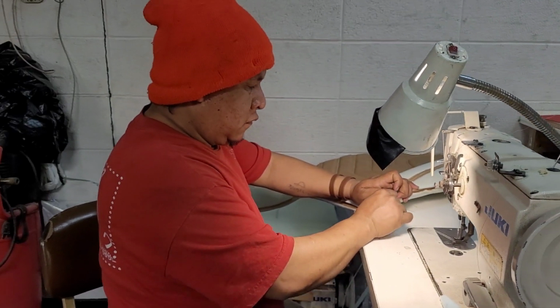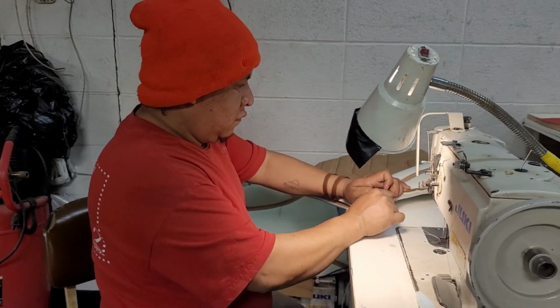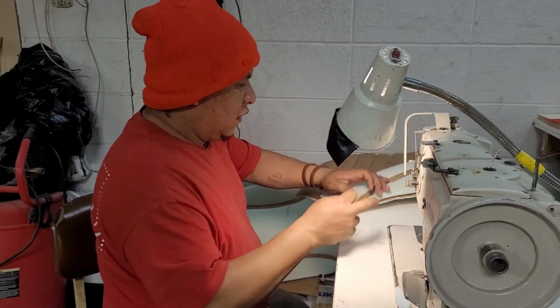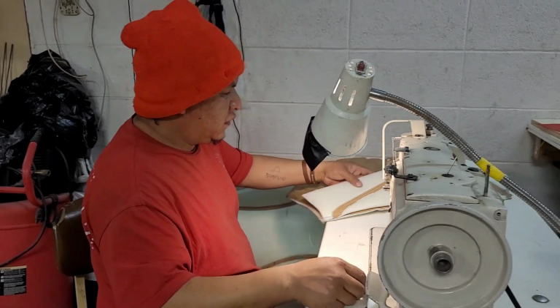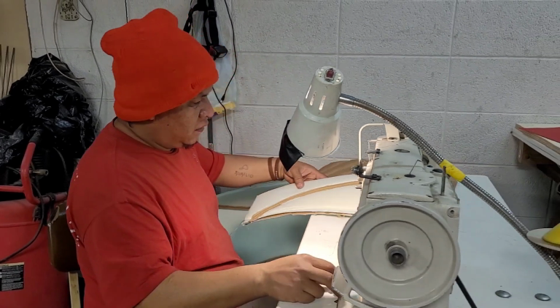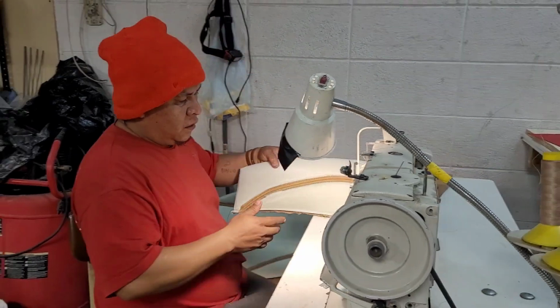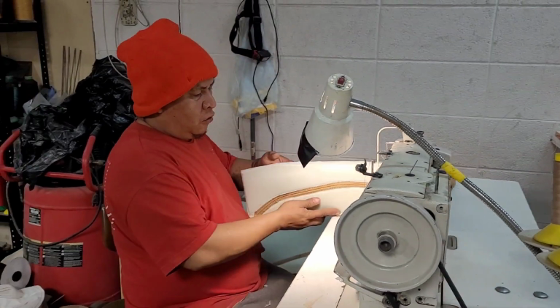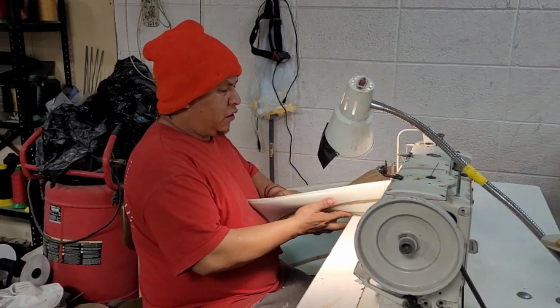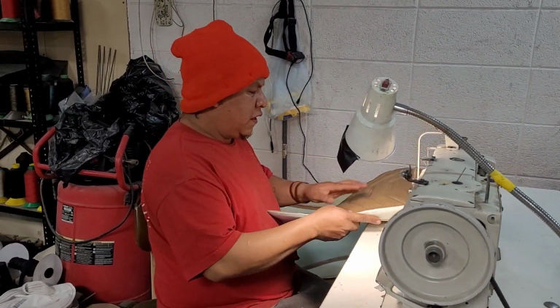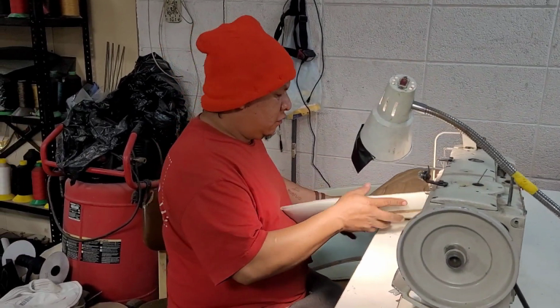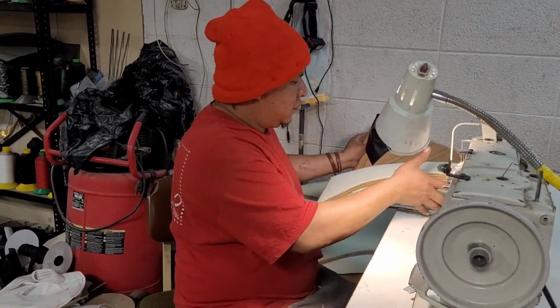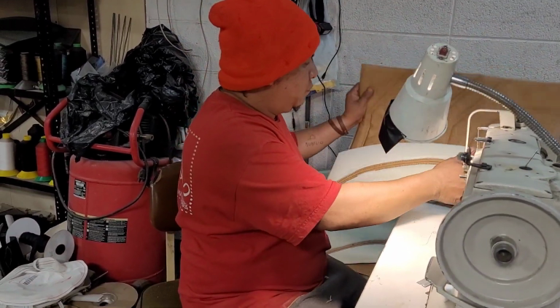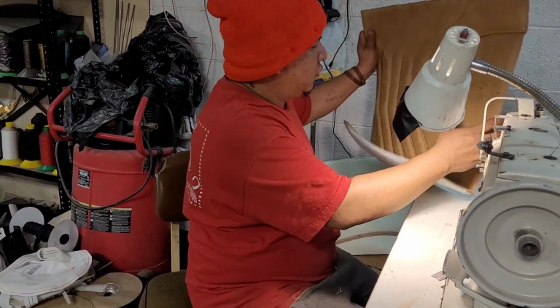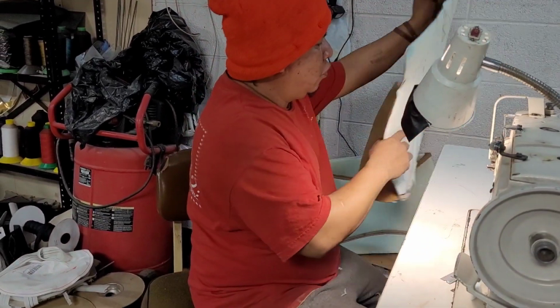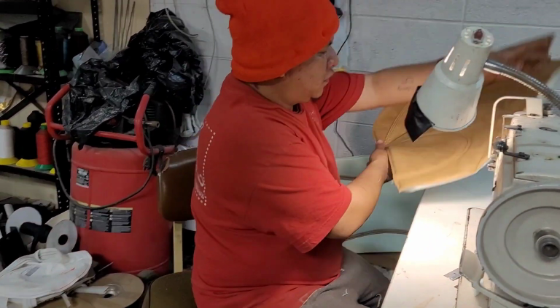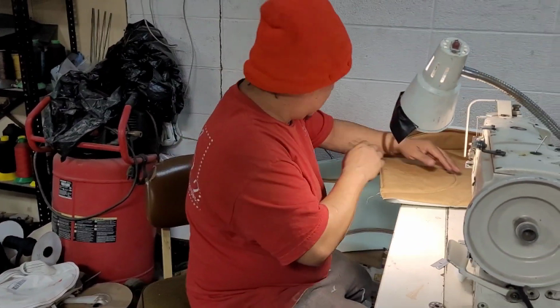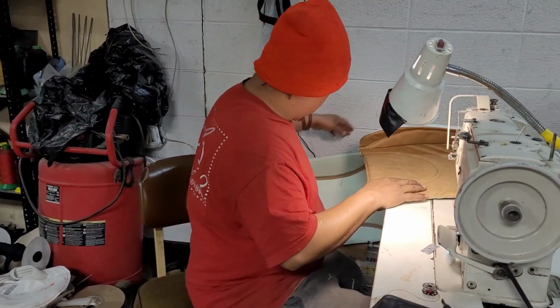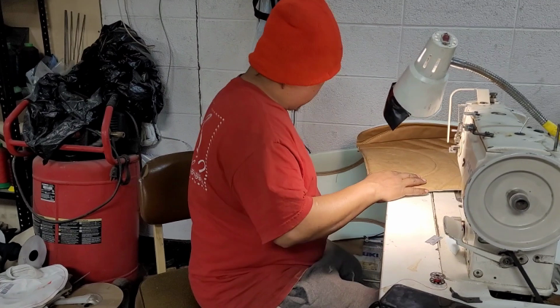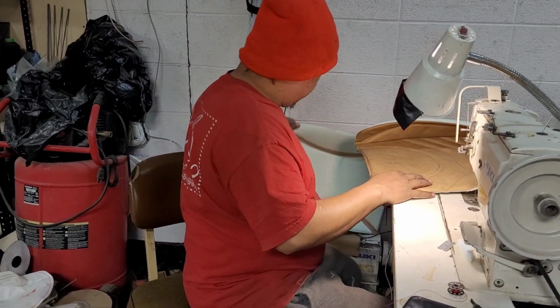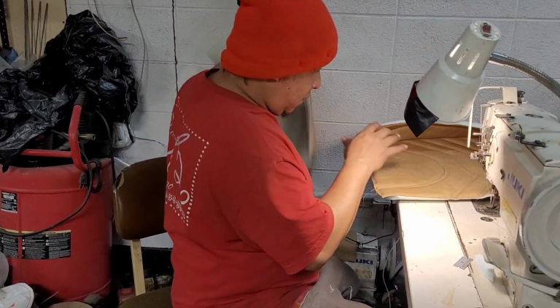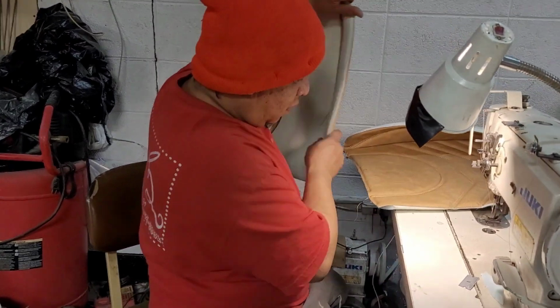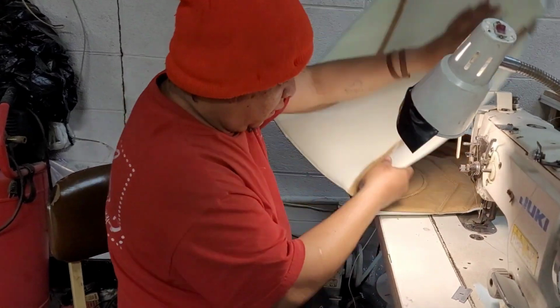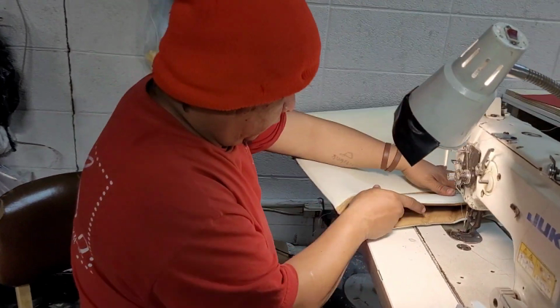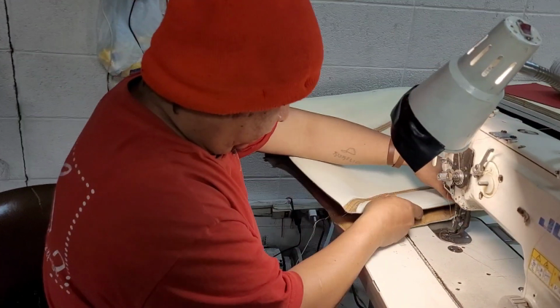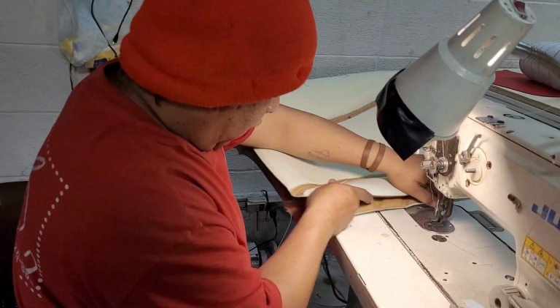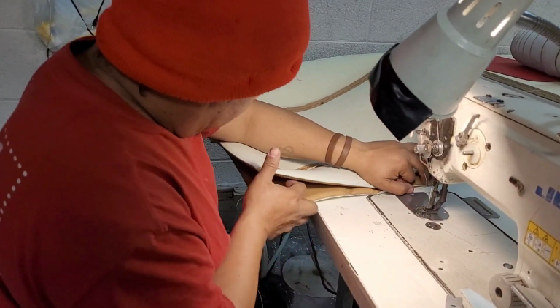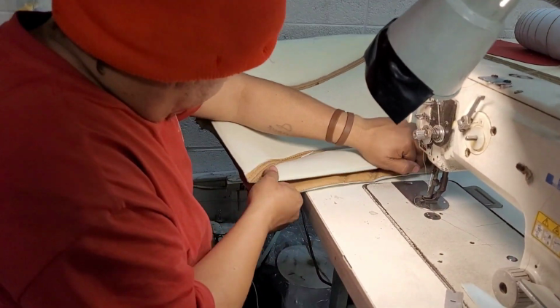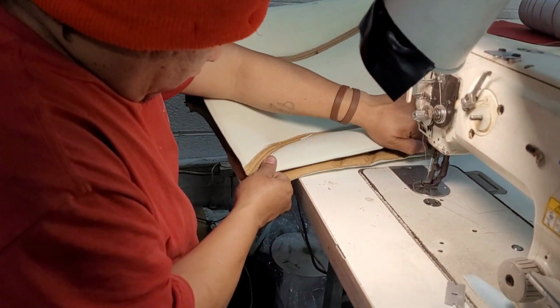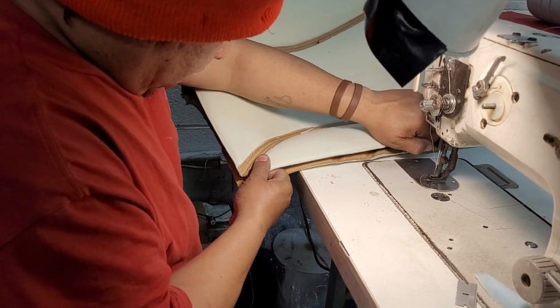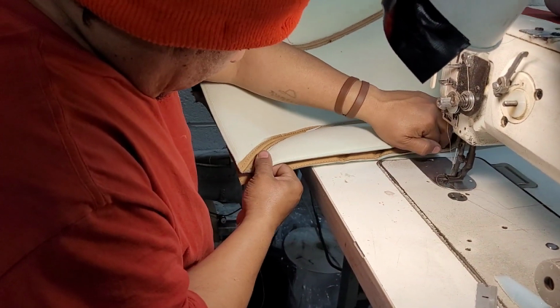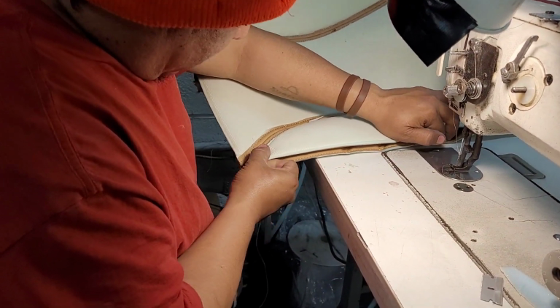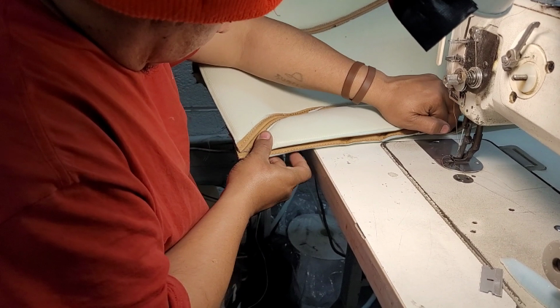We got this — only thing we got to do is put some pullers. Get some pullers and then we'll be done.